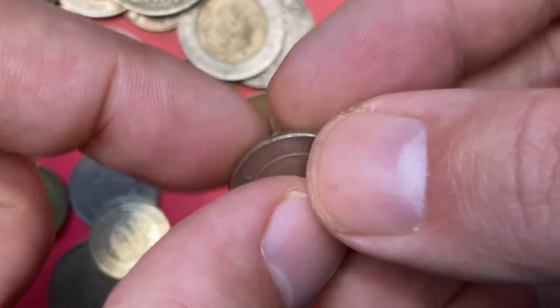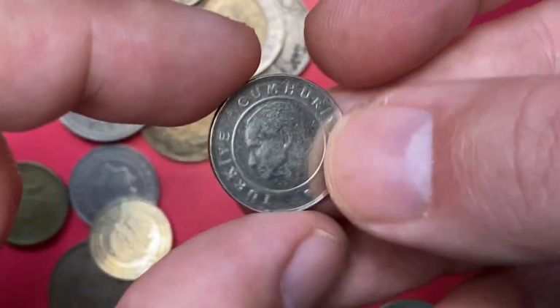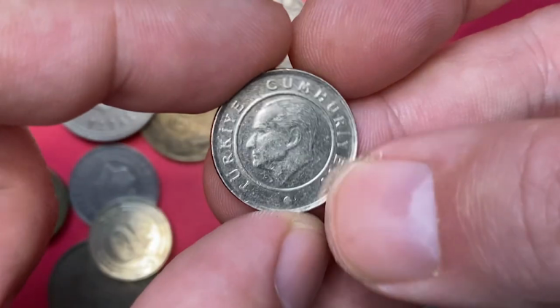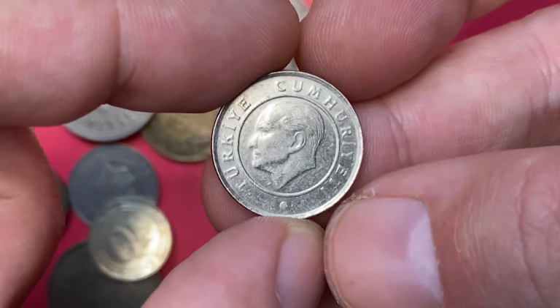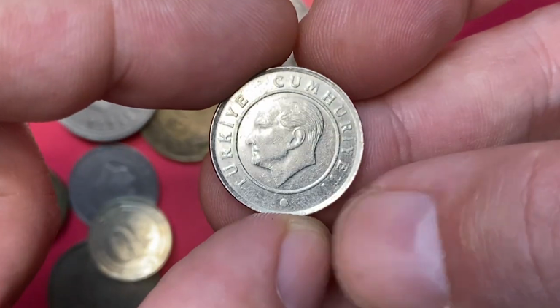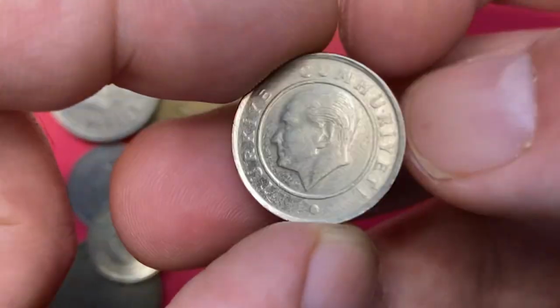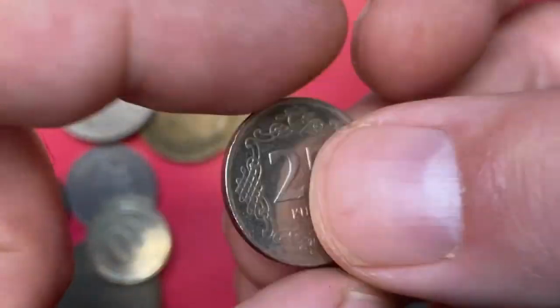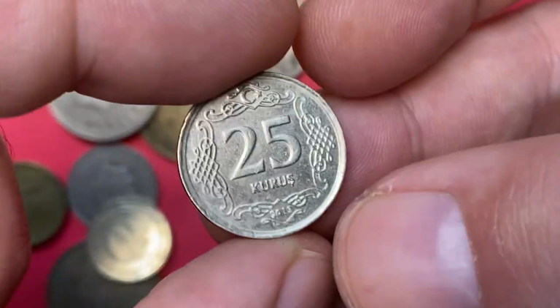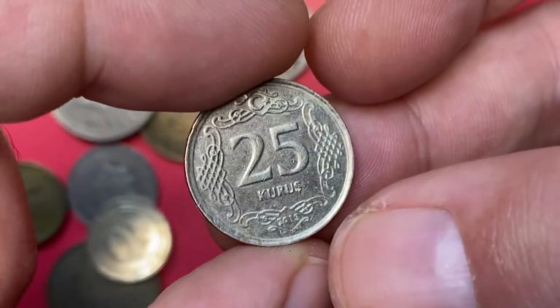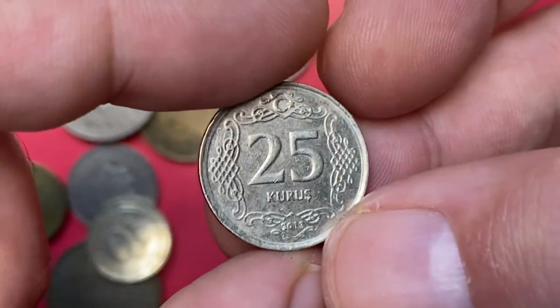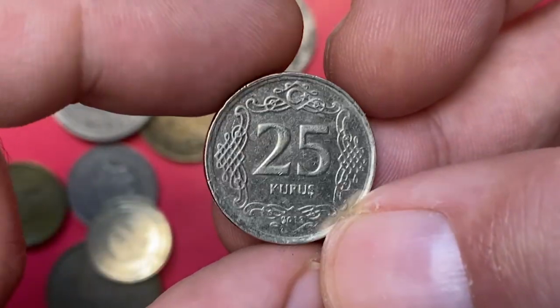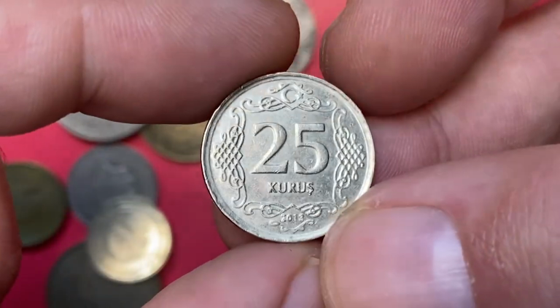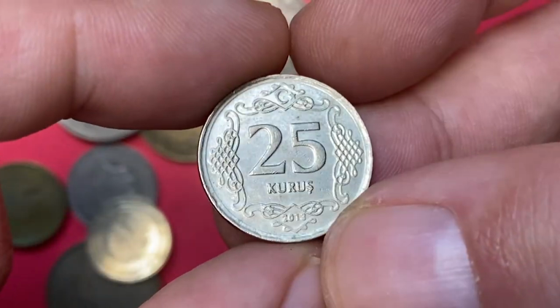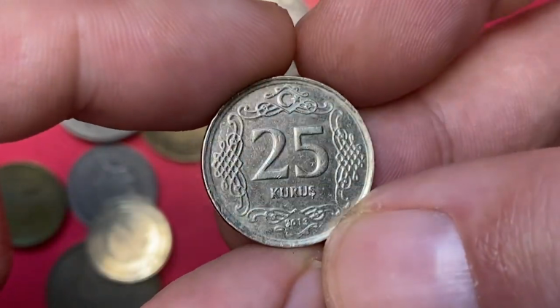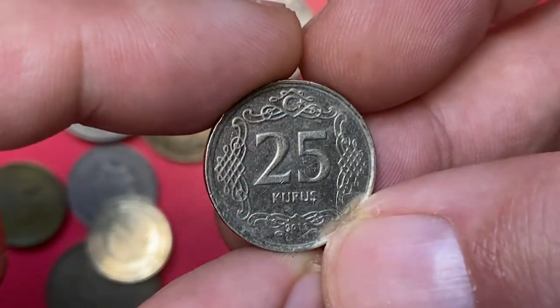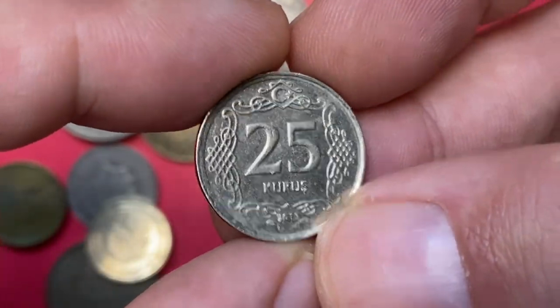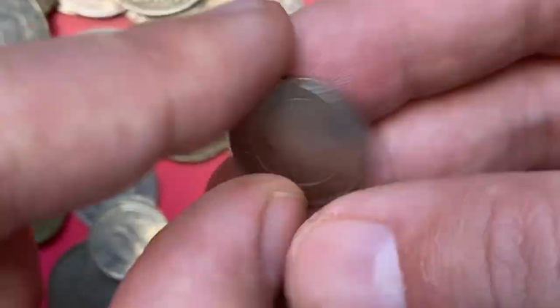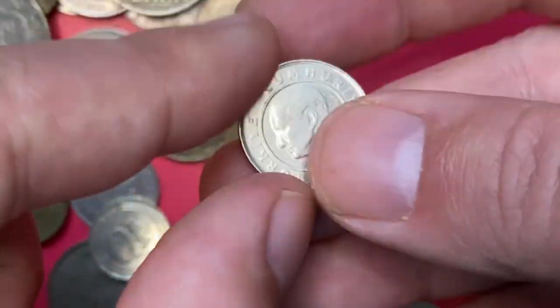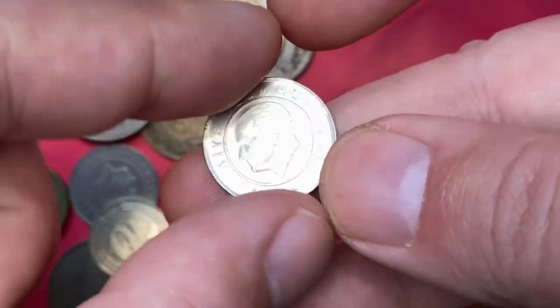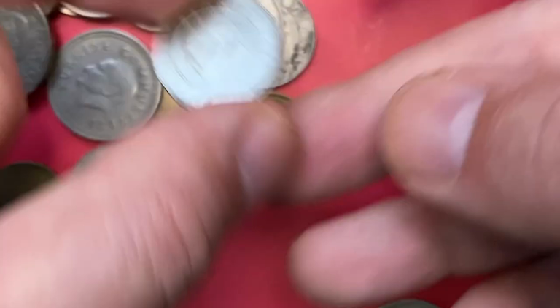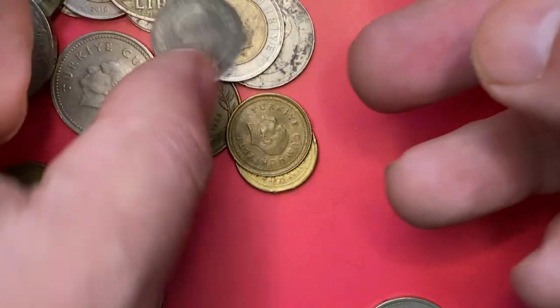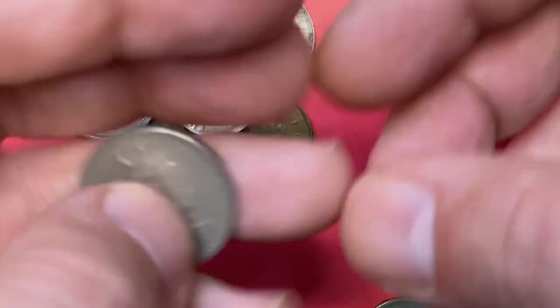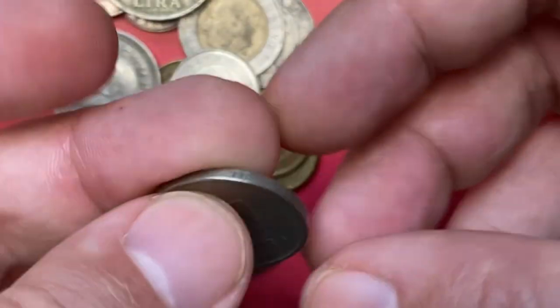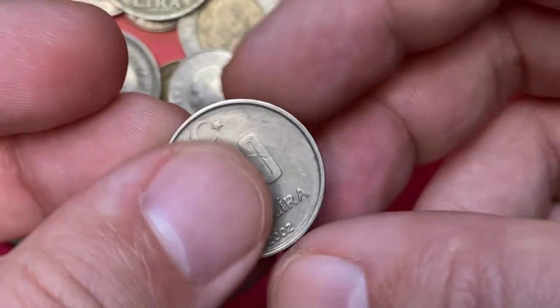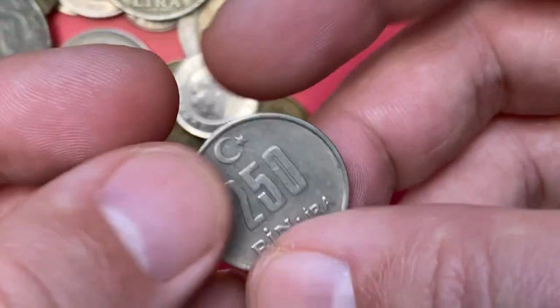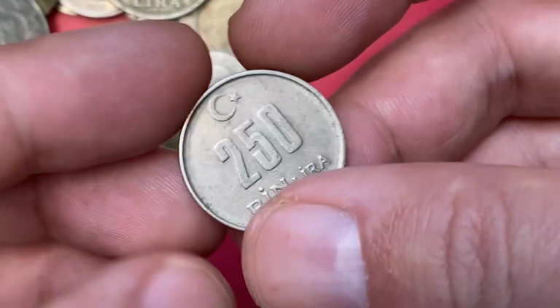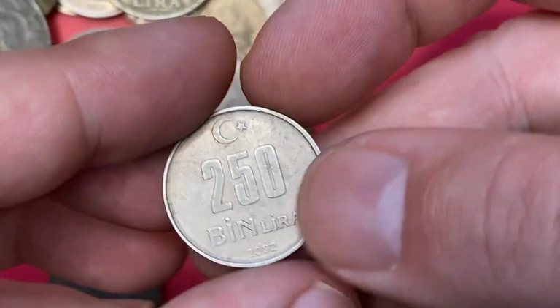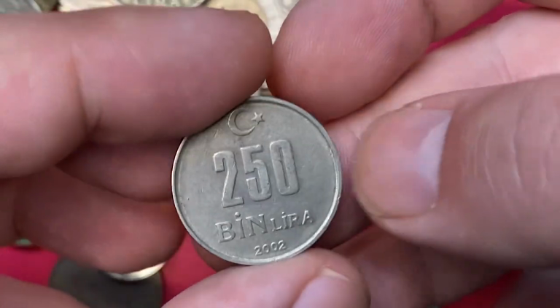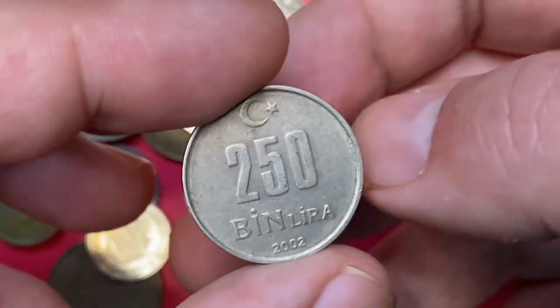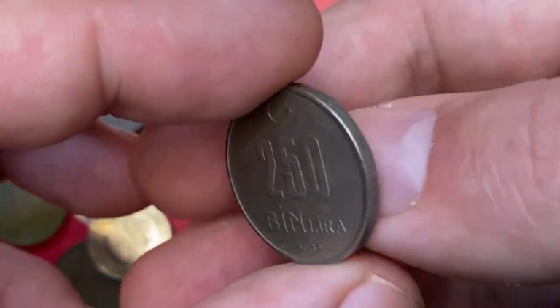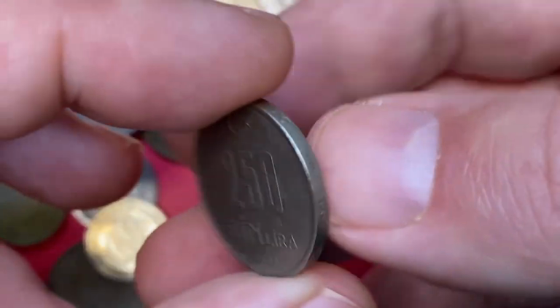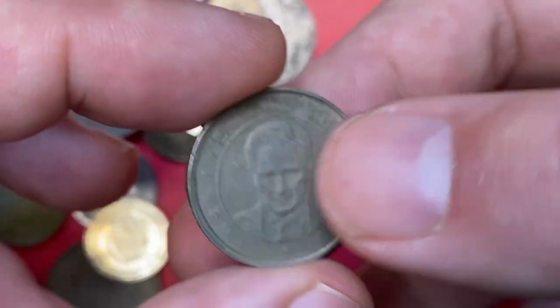Next we have a 1000 Lira minted in 1994 — a nickel brass coin with a weight of 8 grams, worth less than a dollar even at MS65. Here is a 2013 25 Kuruş — the Turkish quarter — at very fine condition. These are worth just over 80 cents at MS65.